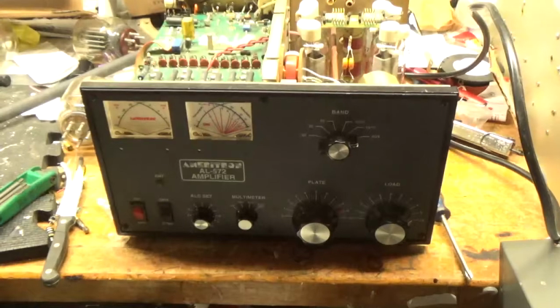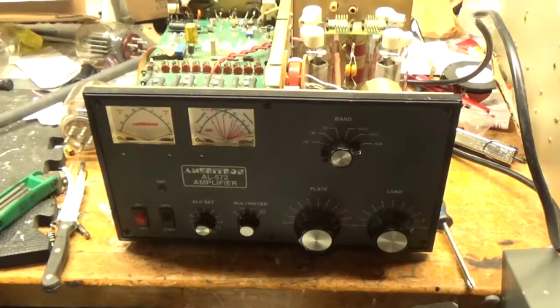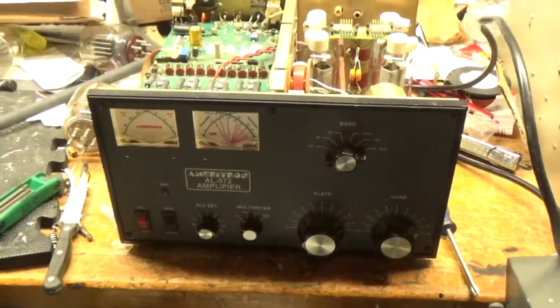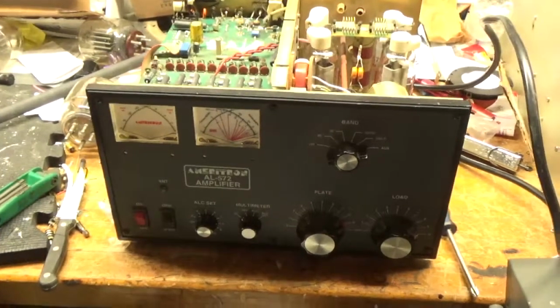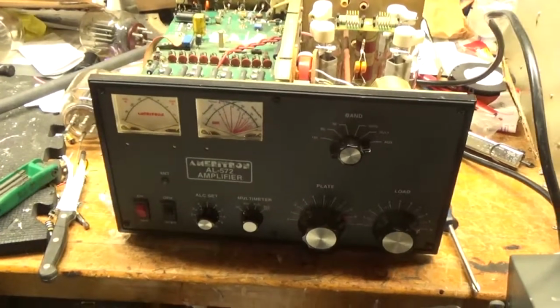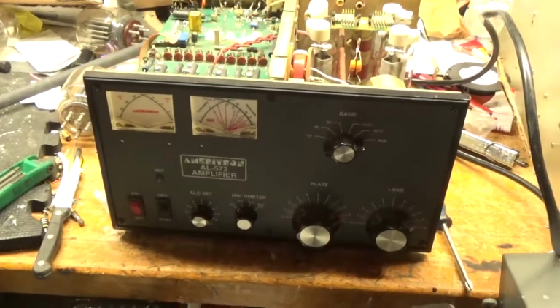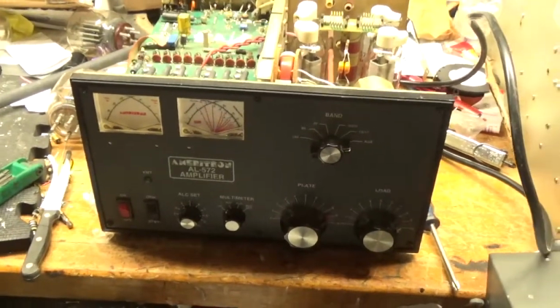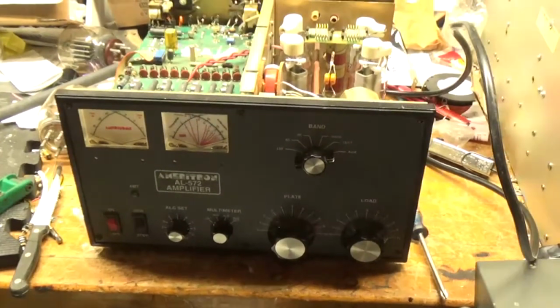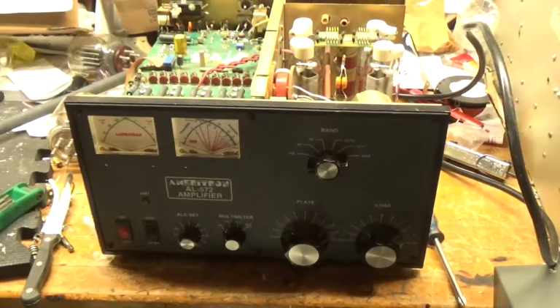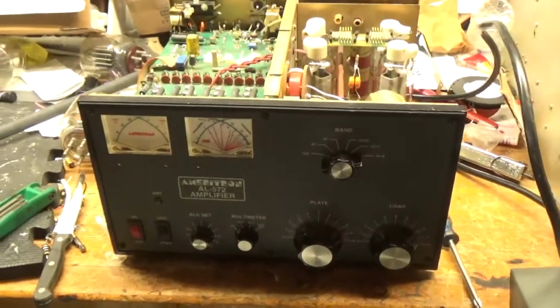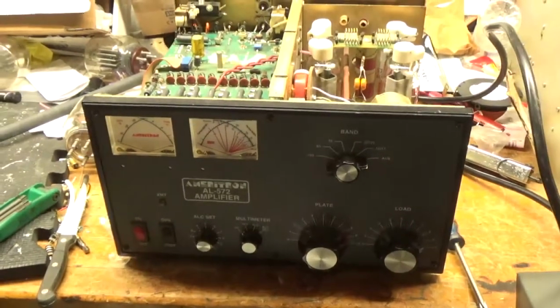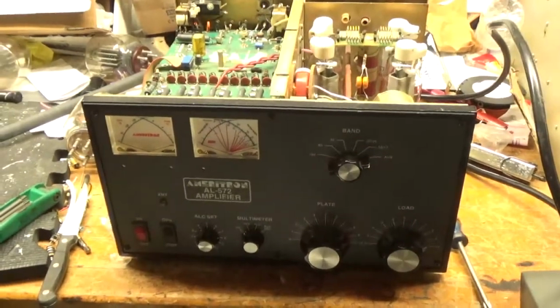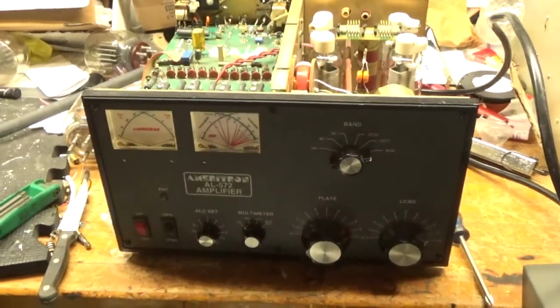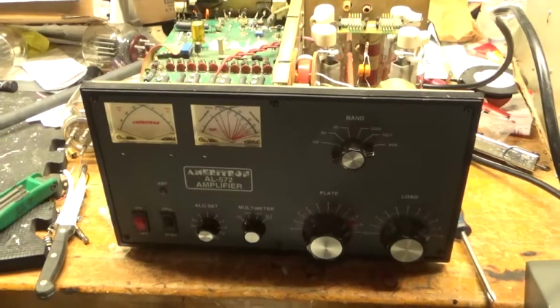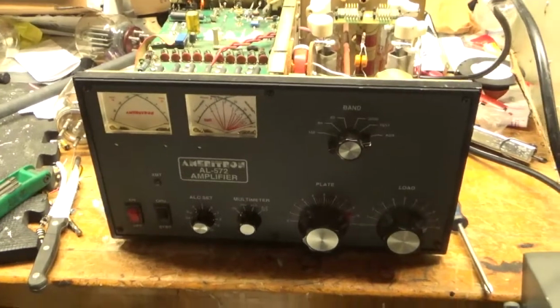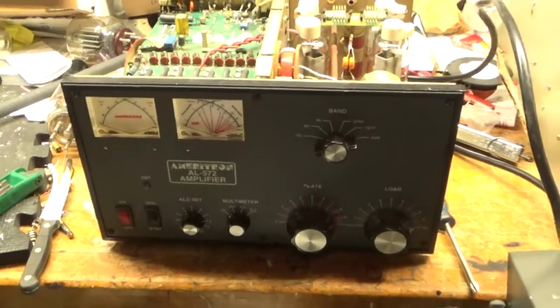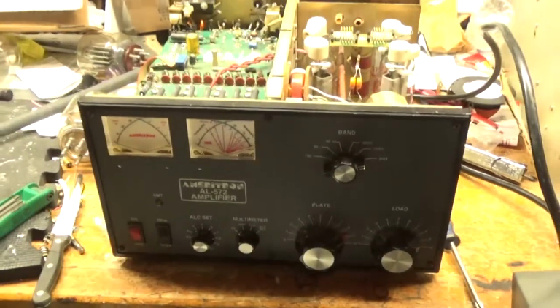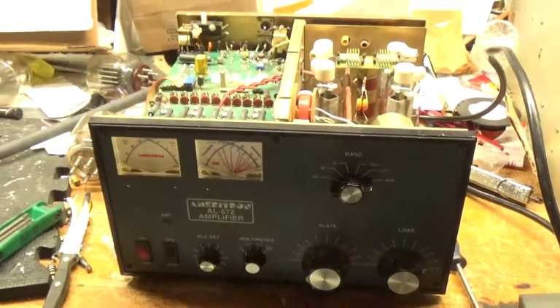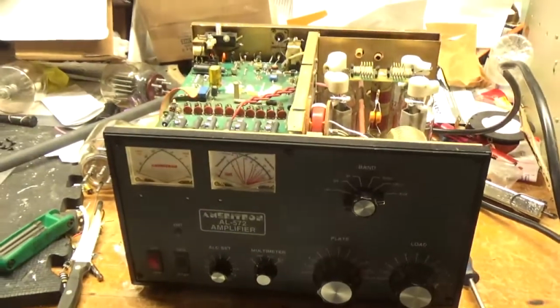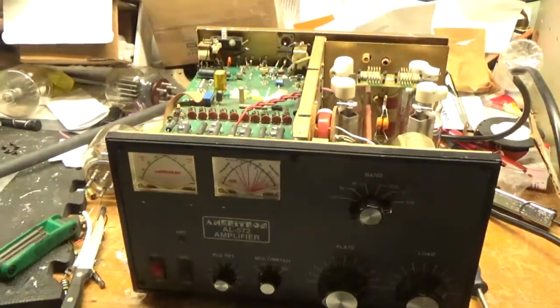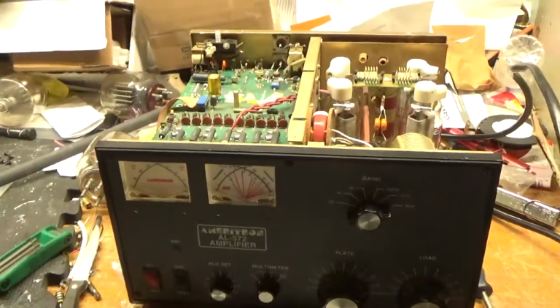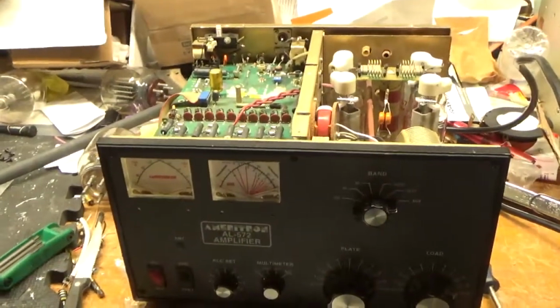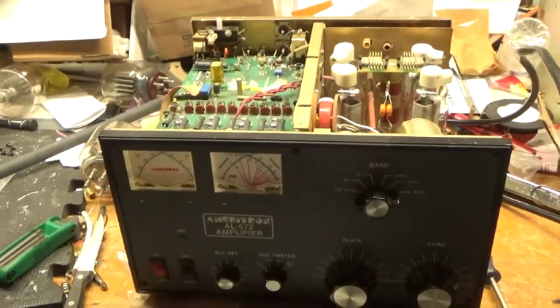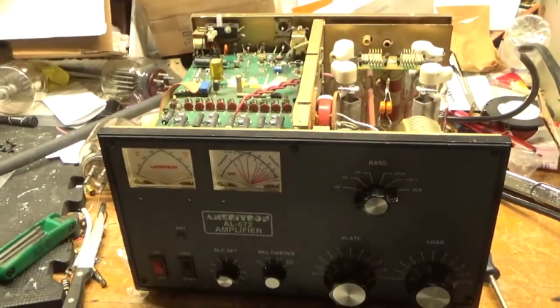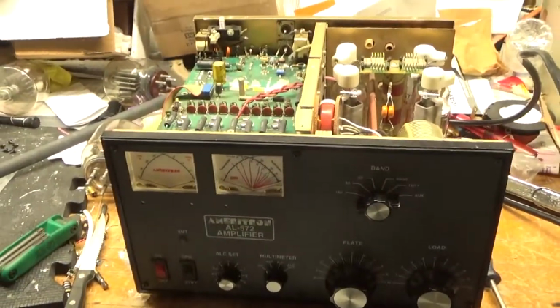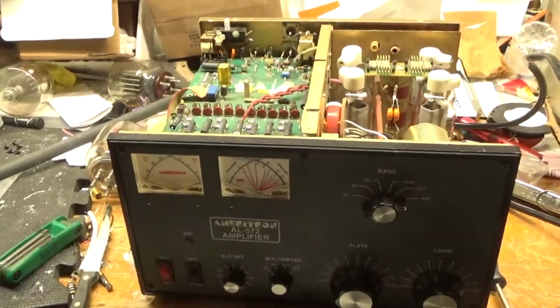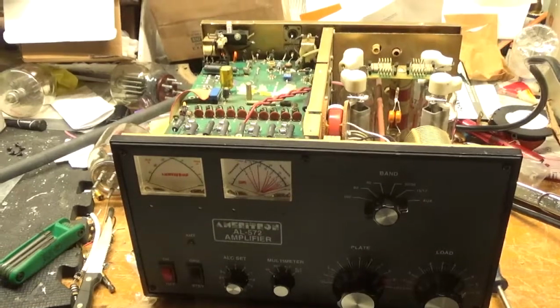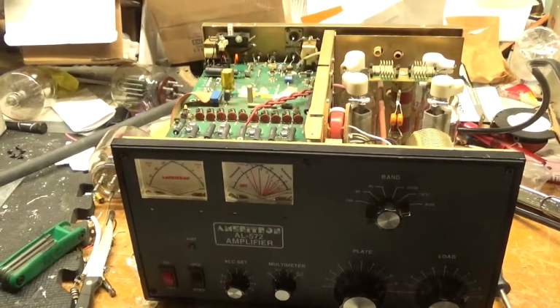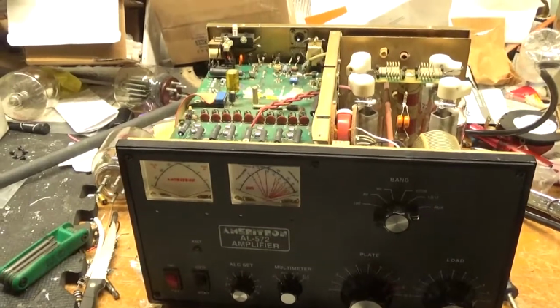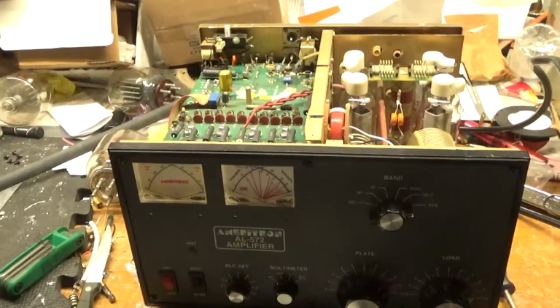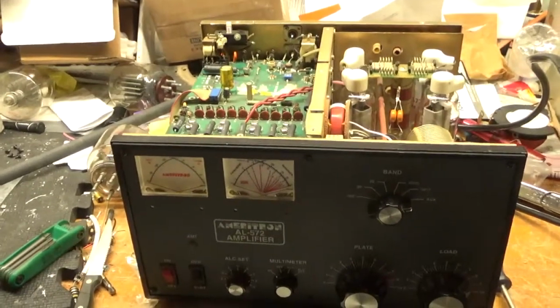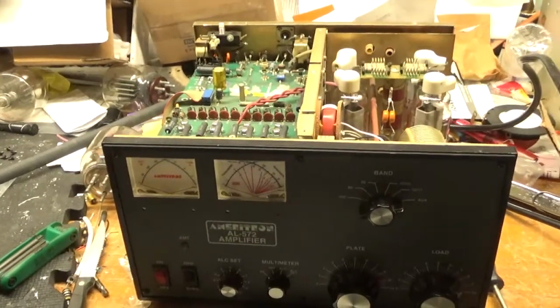Hey, what's going on everybody? AmpRepairGuy.com. Here we have another amp, an Americhon AL572. Please like, share, and subscribe — it'll let you know right away when I put another video on.